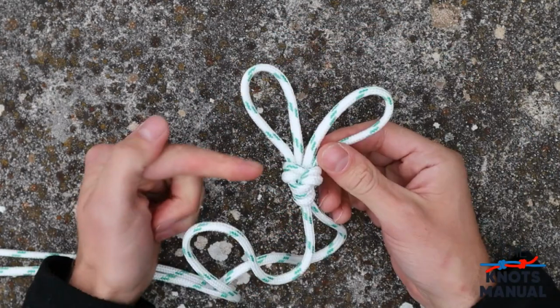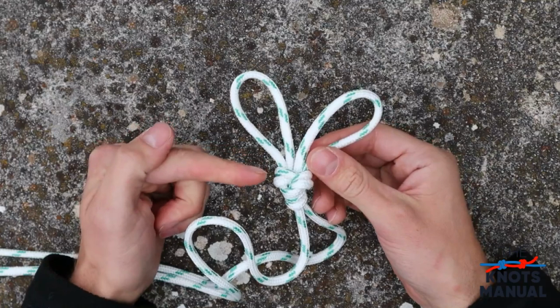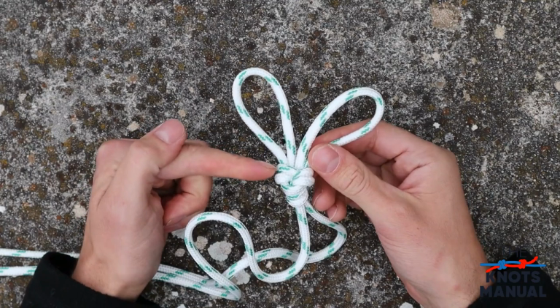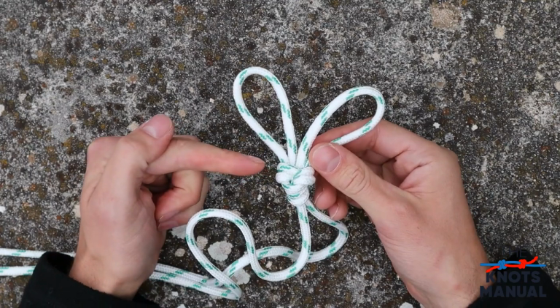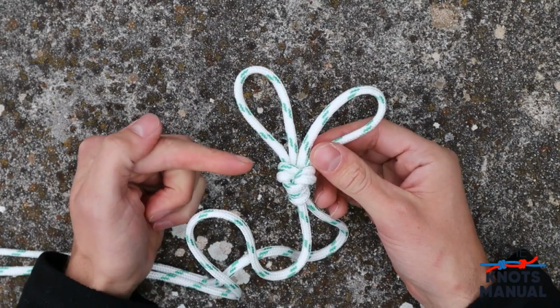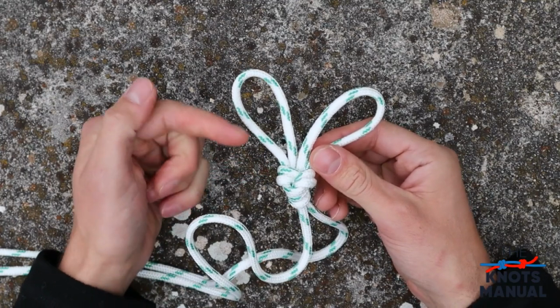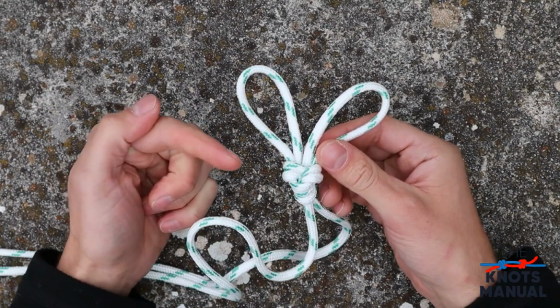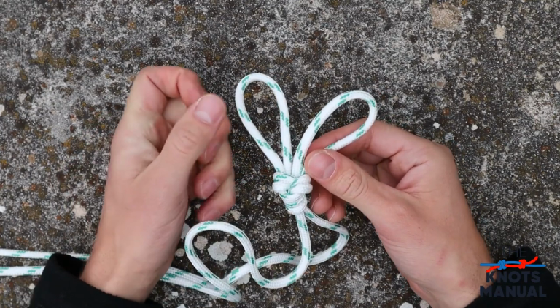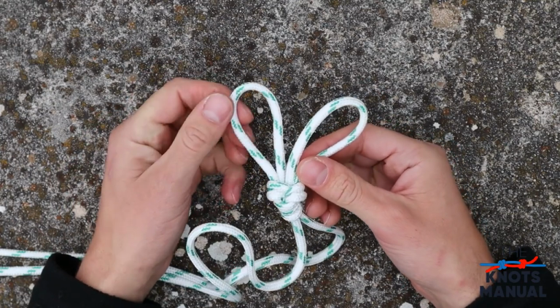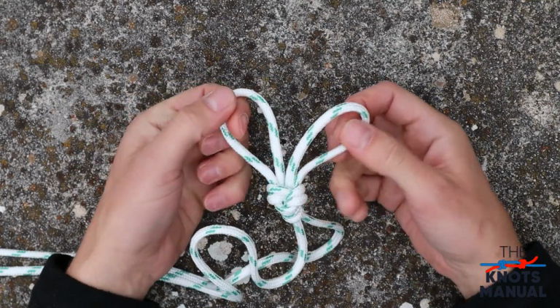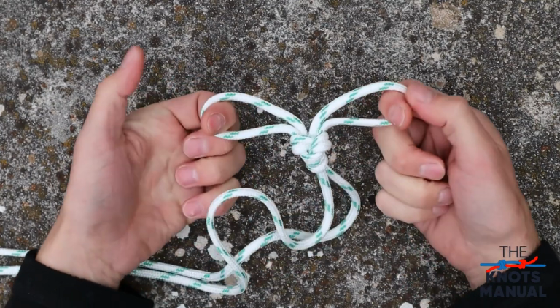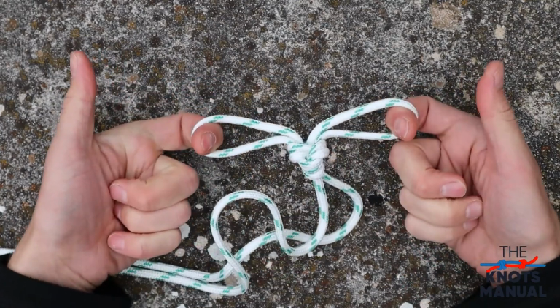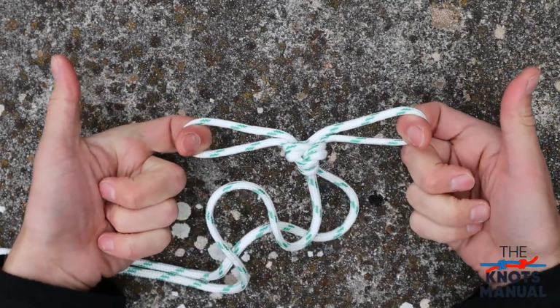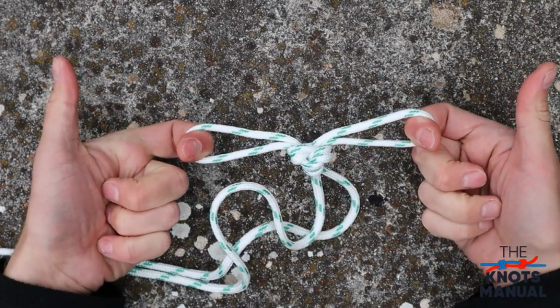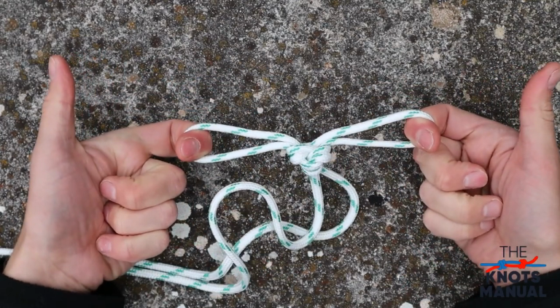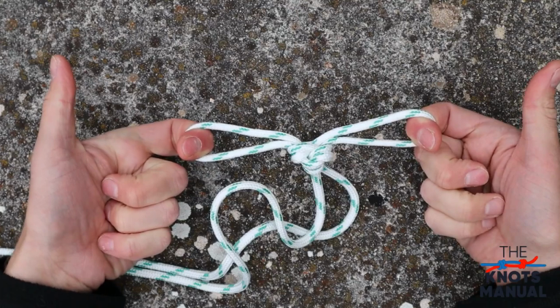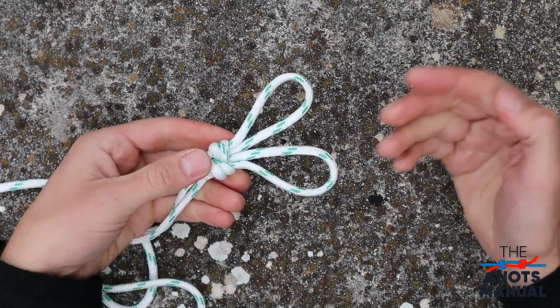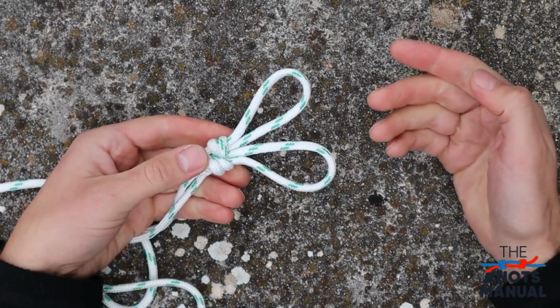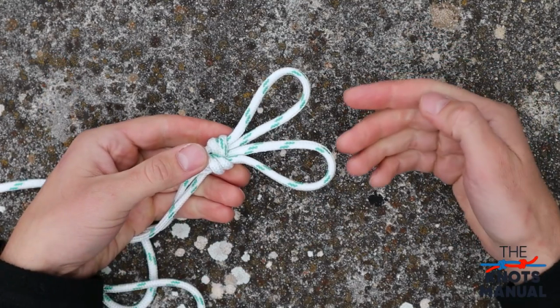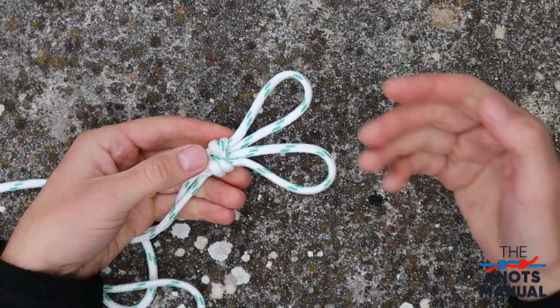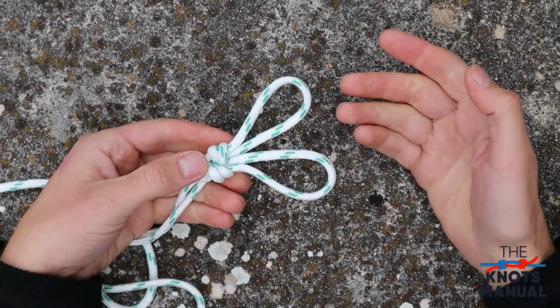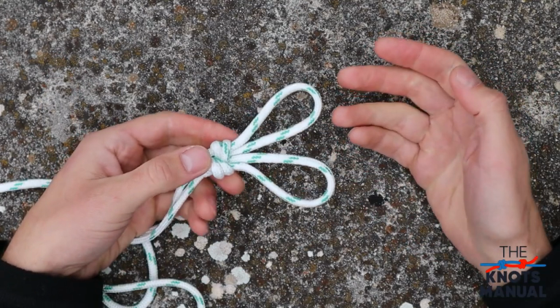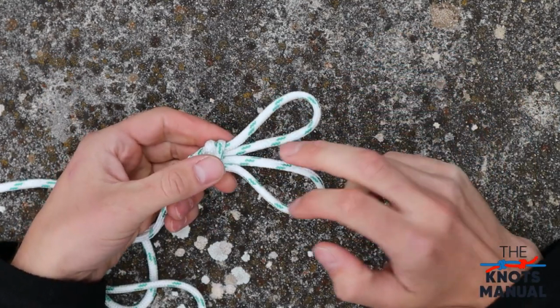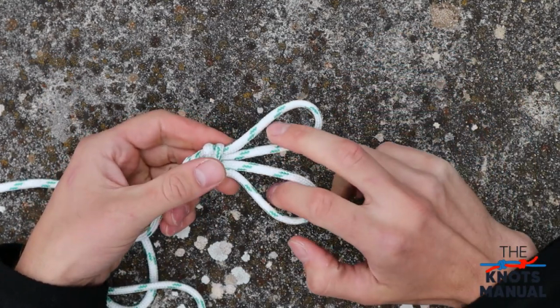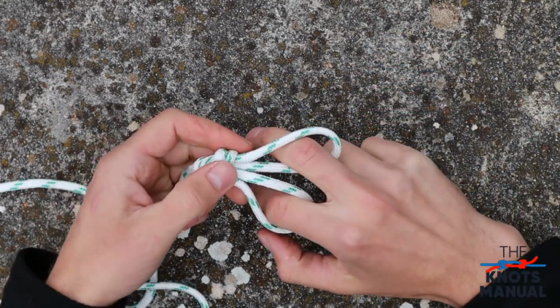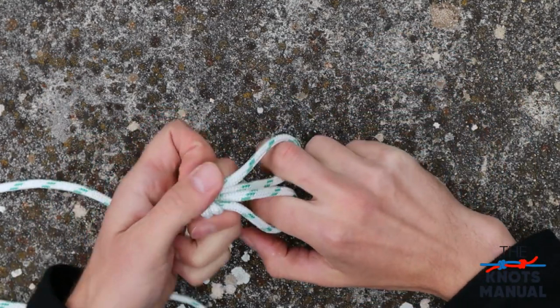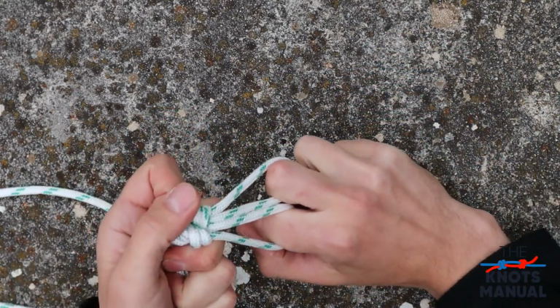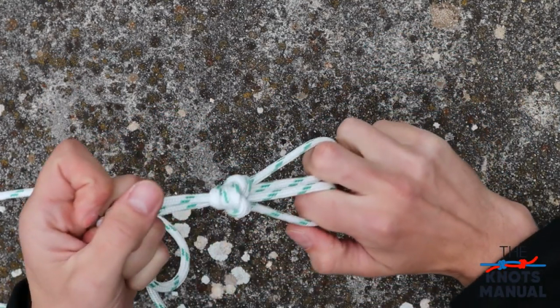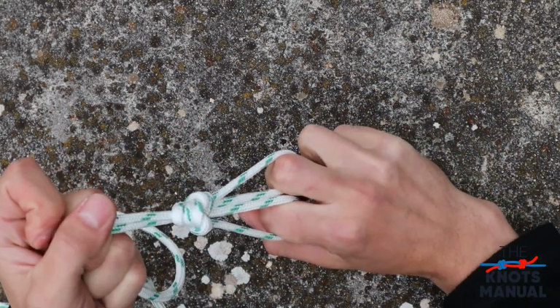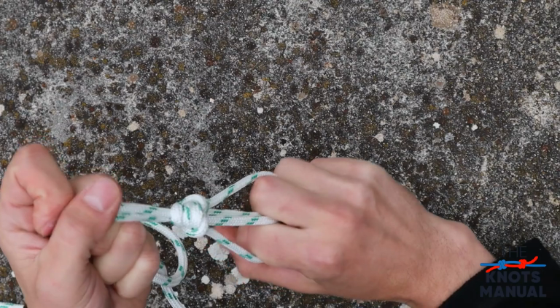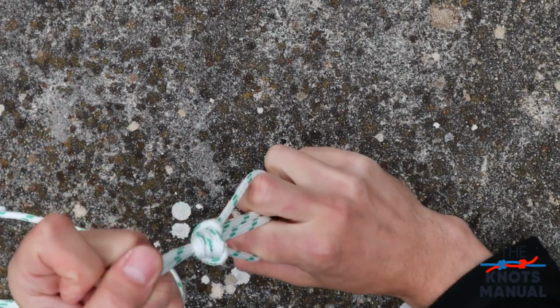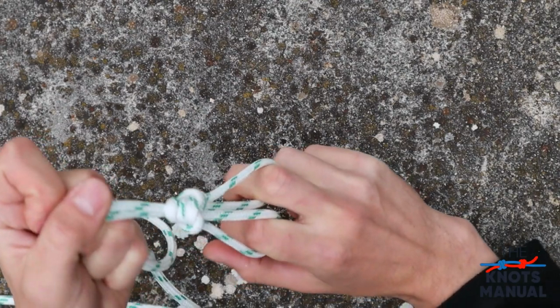The figure eight double loop knot is often used in climbing for attaching to two anchor points. But it's also used in search and rescue because you can put your feet through here and it works as an emergency seat.